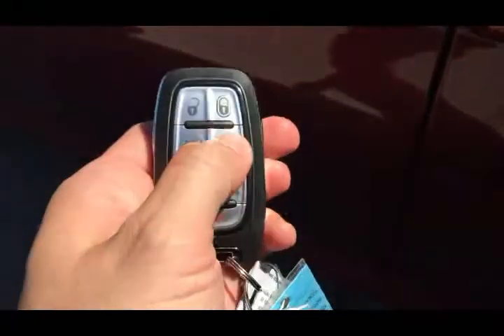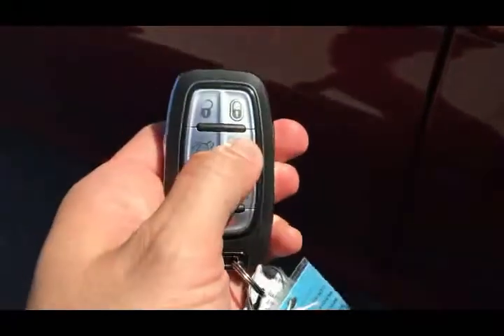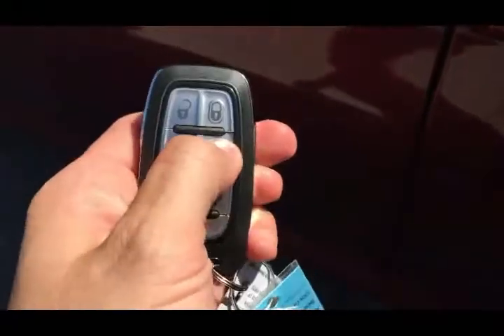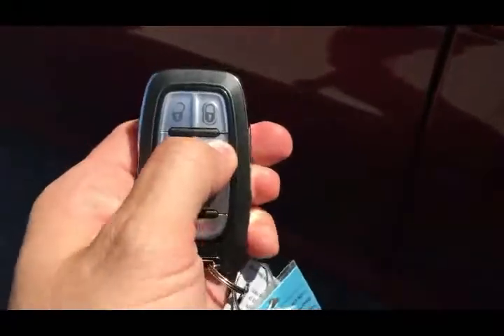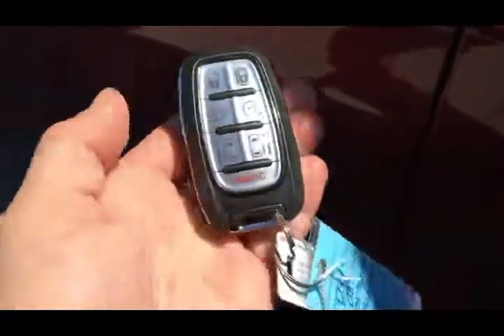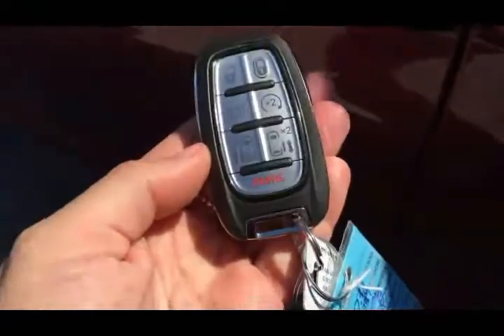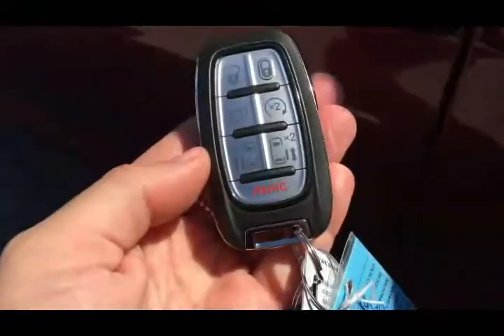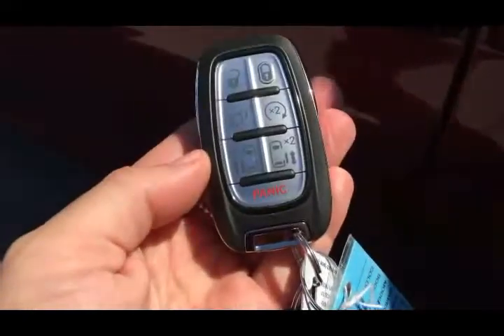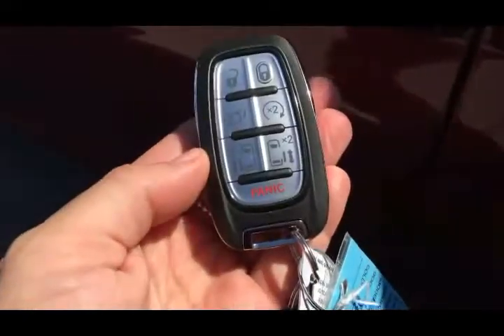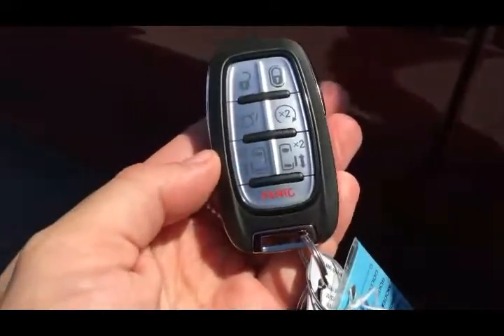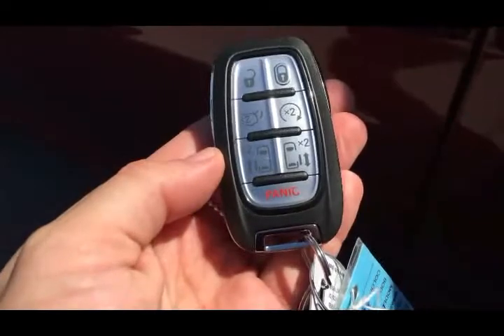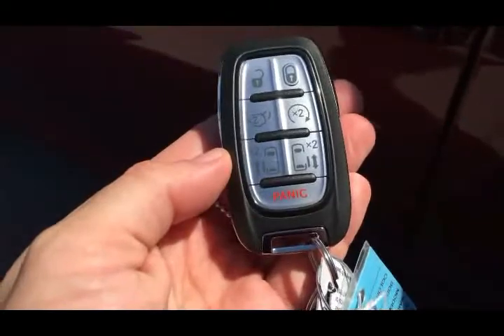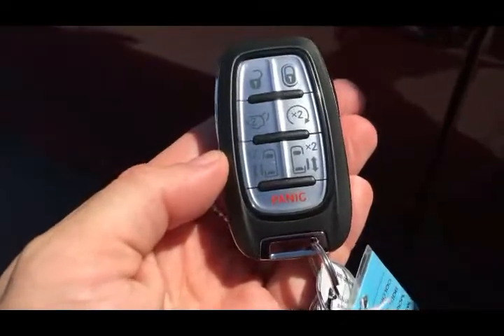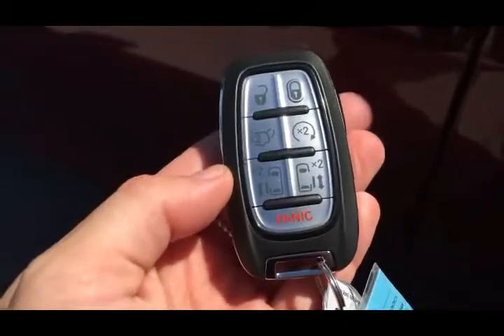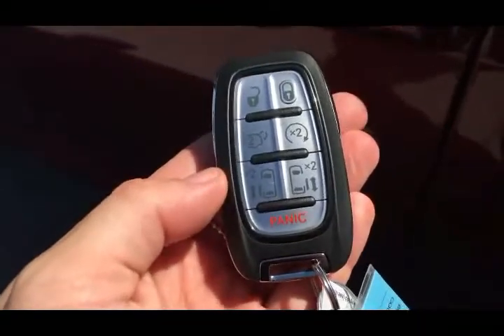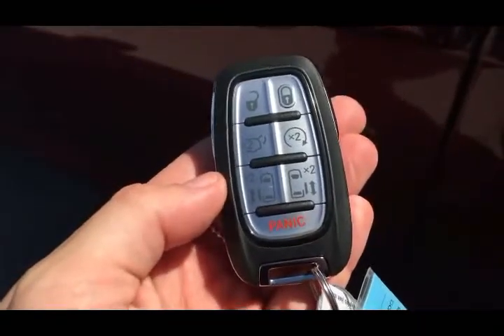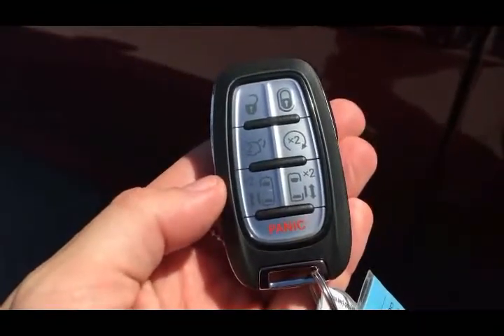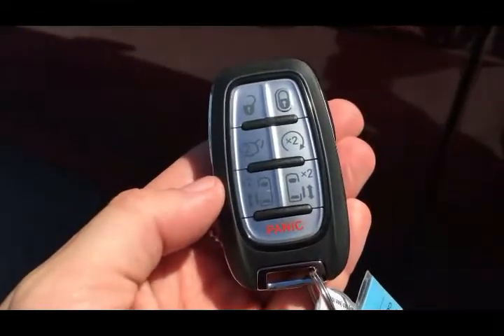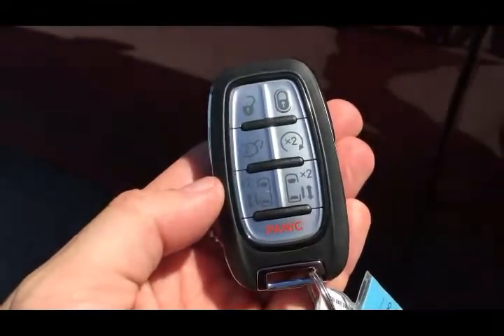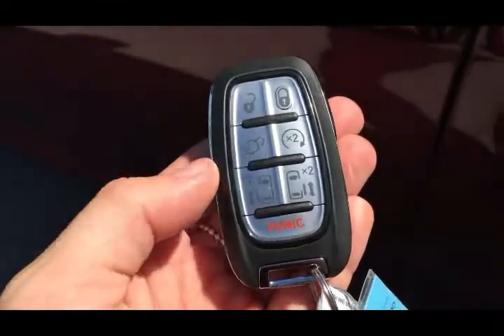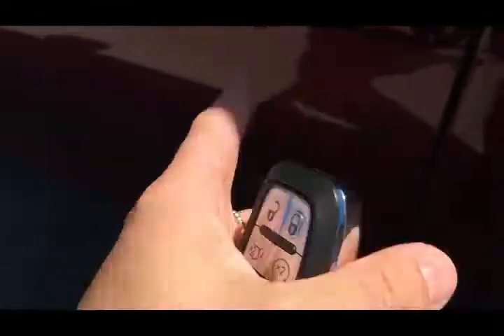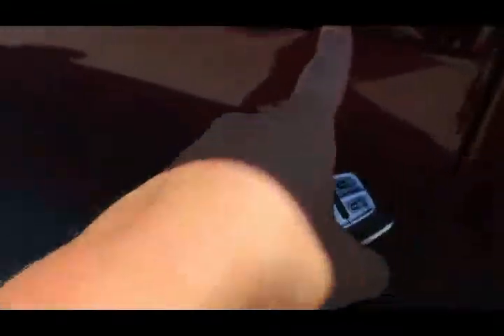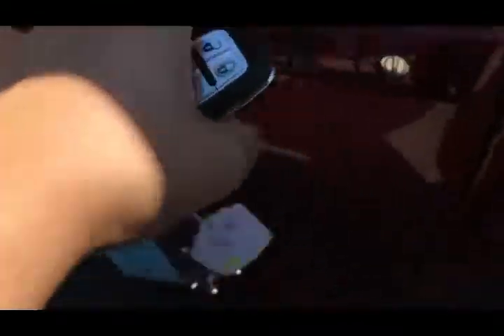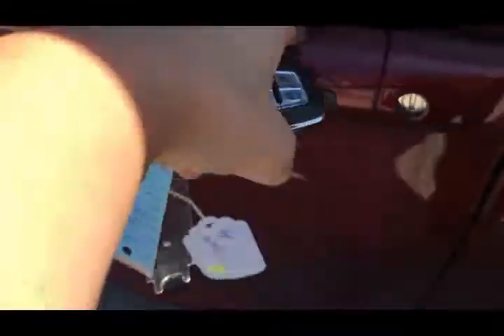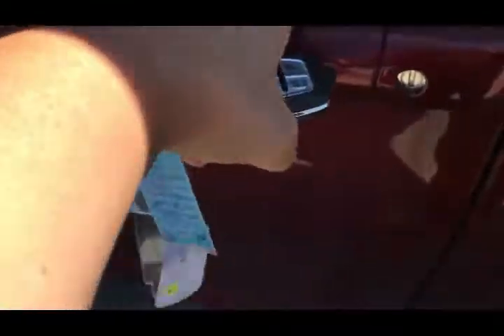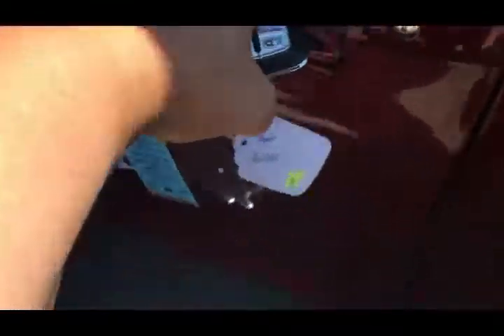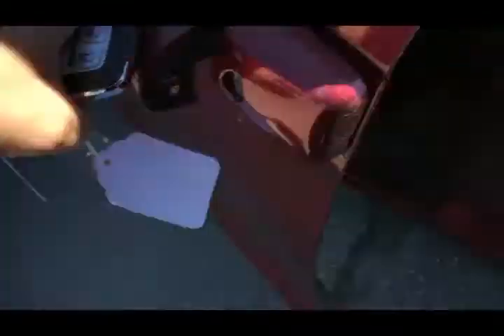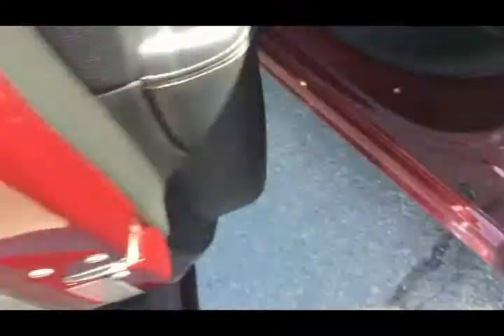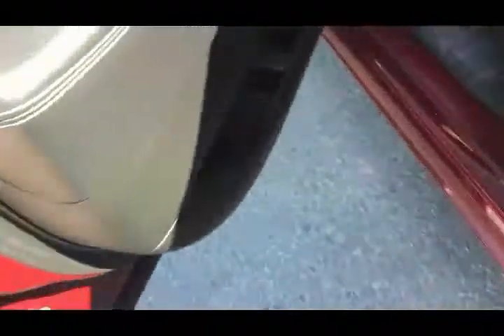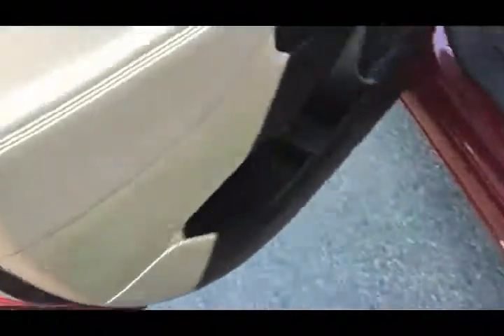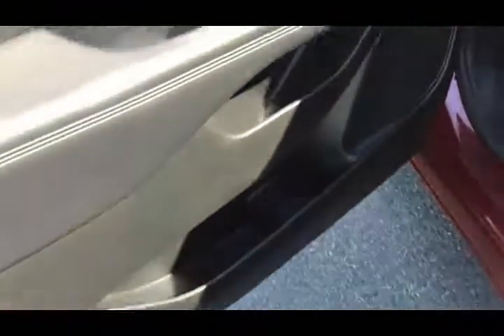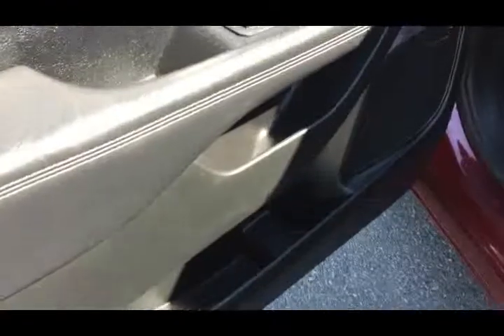Hopping you in — you do get this remote from the factory with your unlock, lock, remote start, power lift tailgate, and the power side doors. You also get a proximity key system.